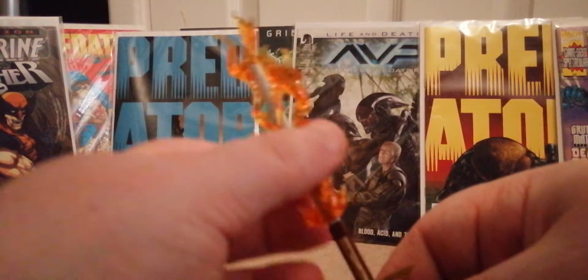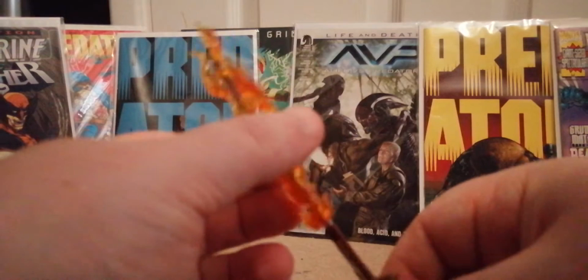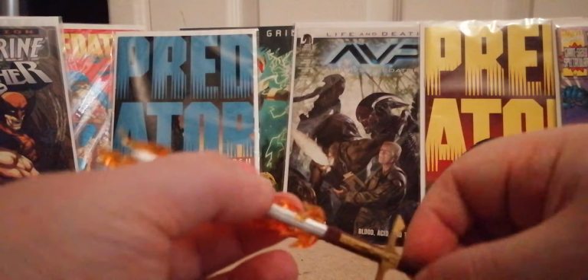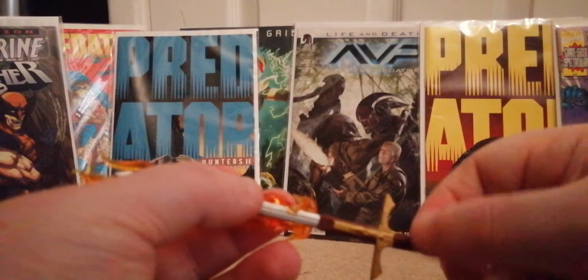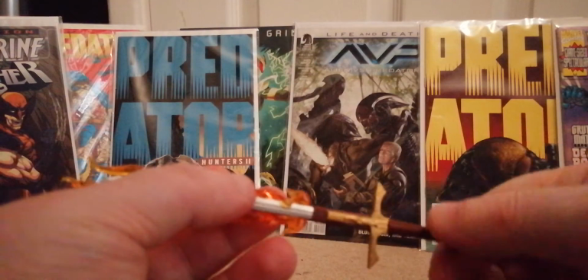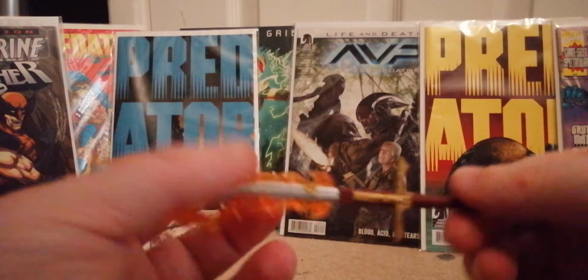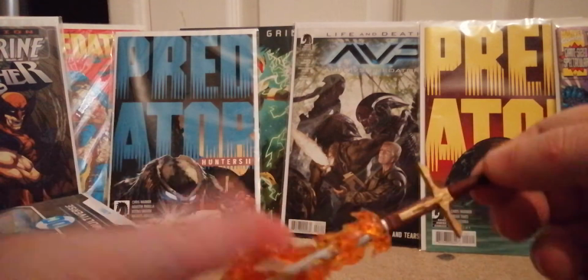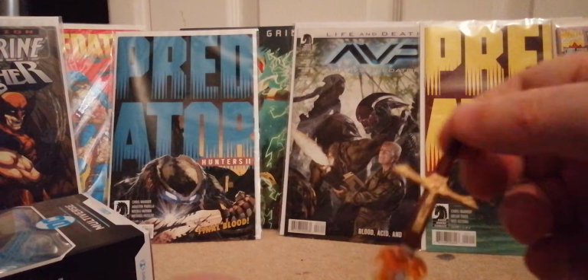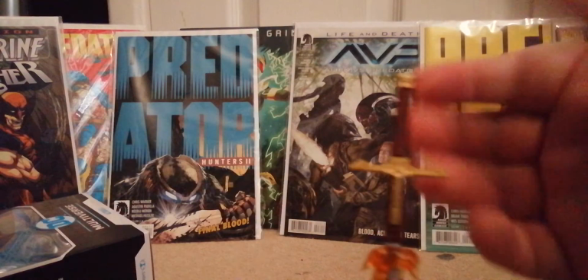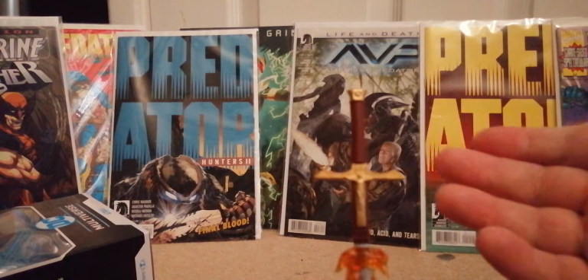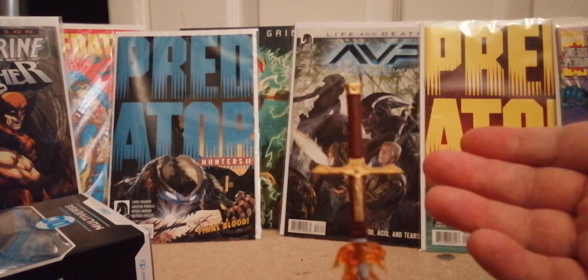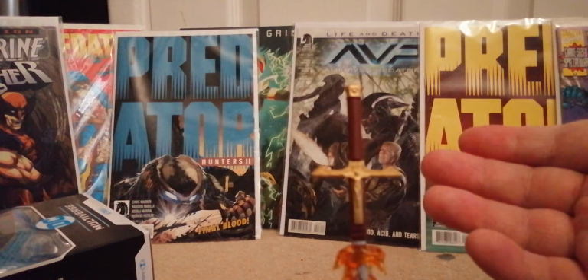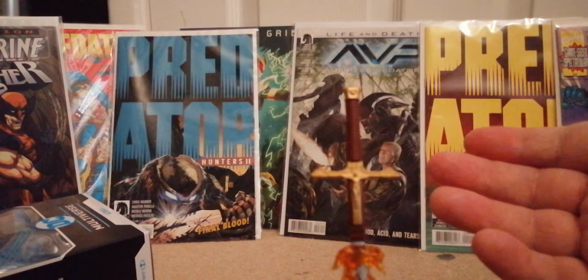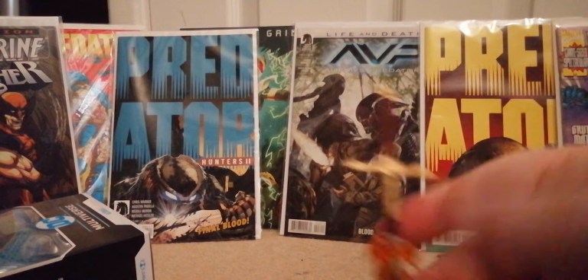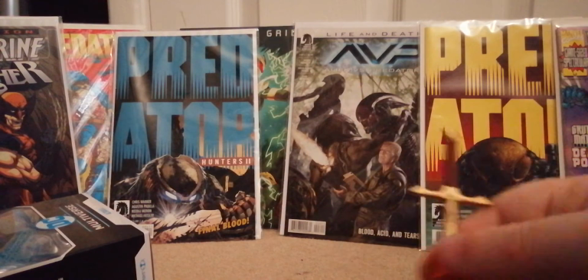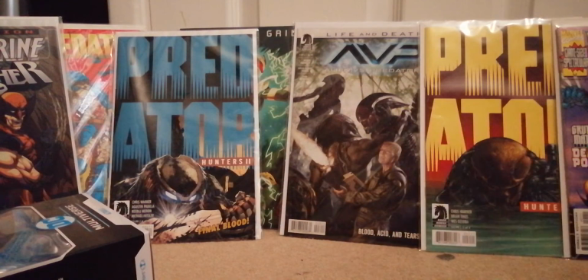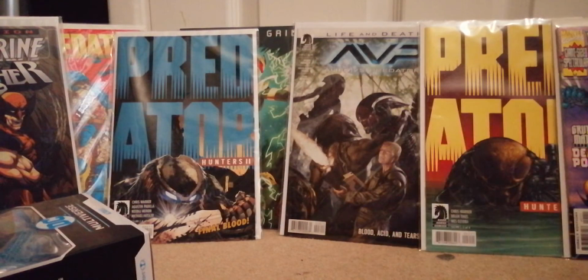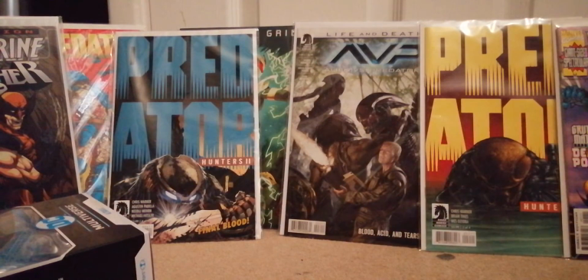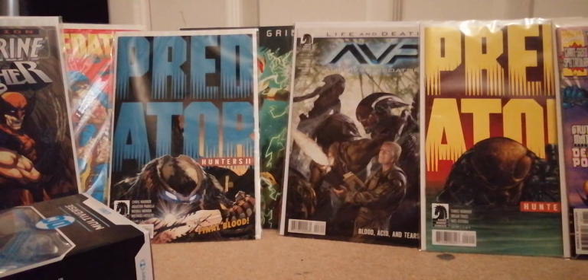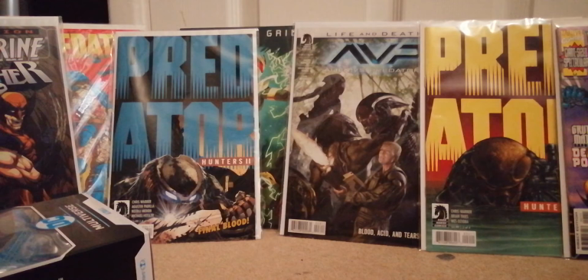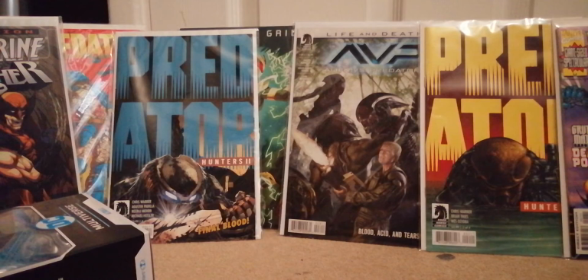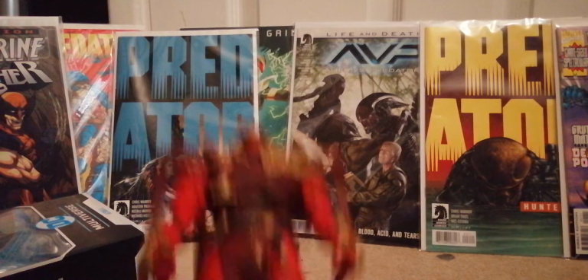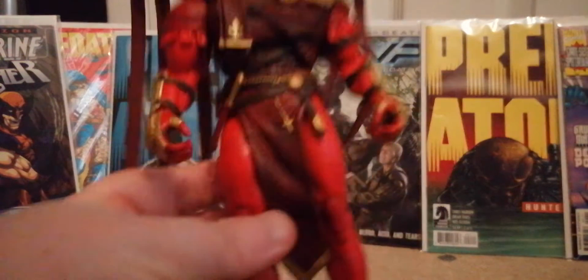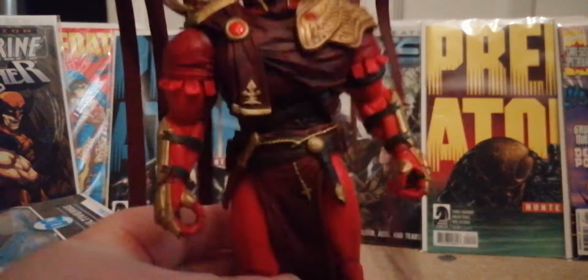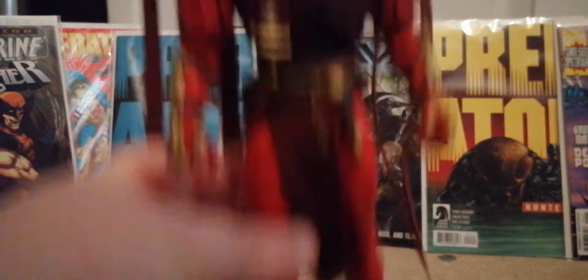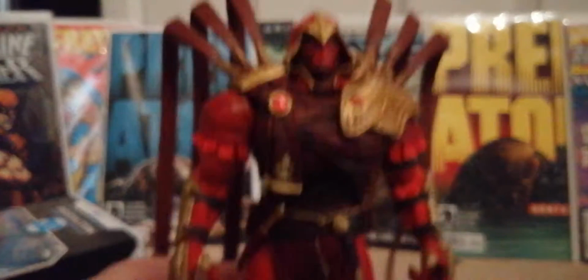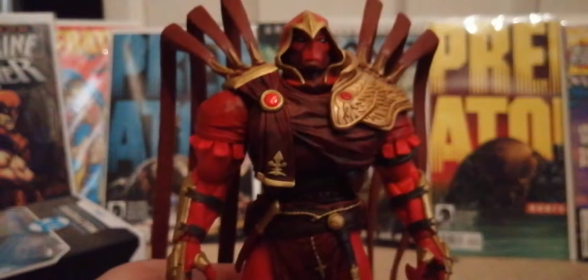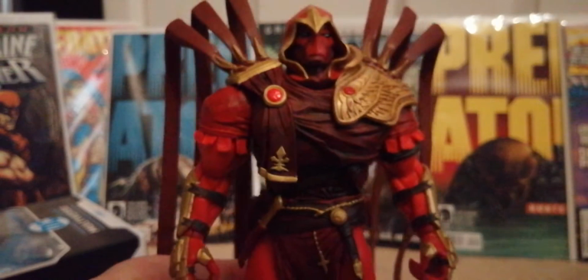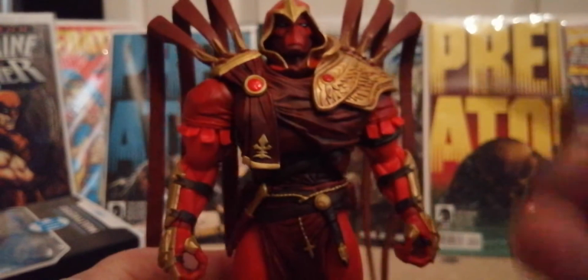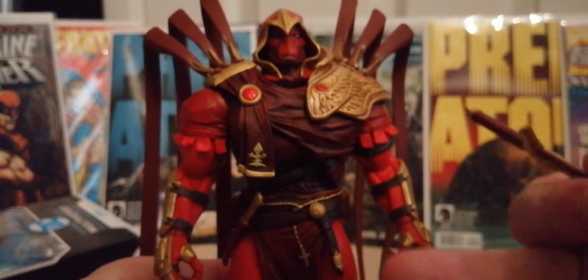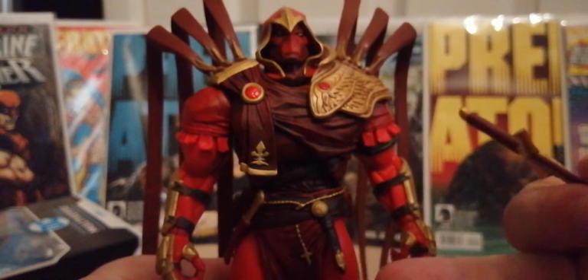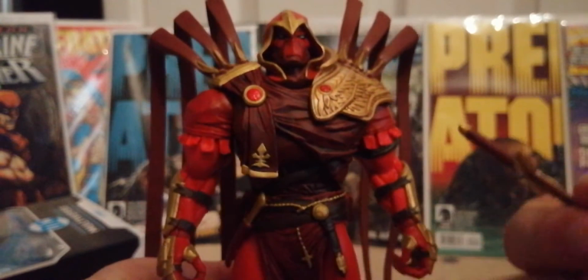I'm not going to do the two-figure comparison obviously, but if you want to see more or see the white version, it's already up on this channel.